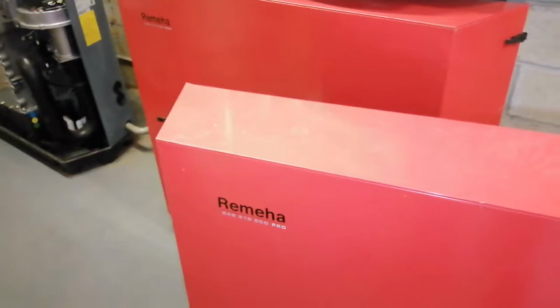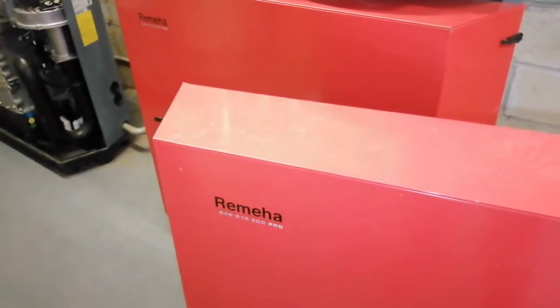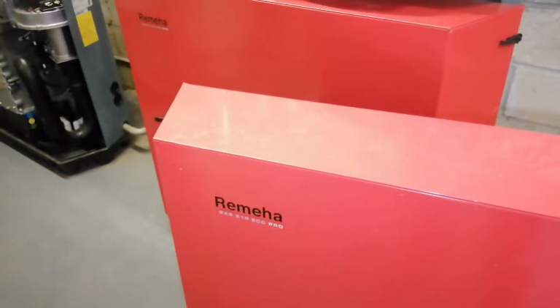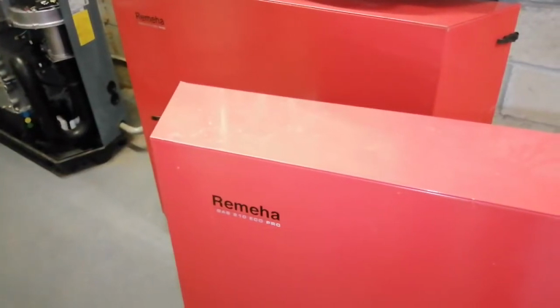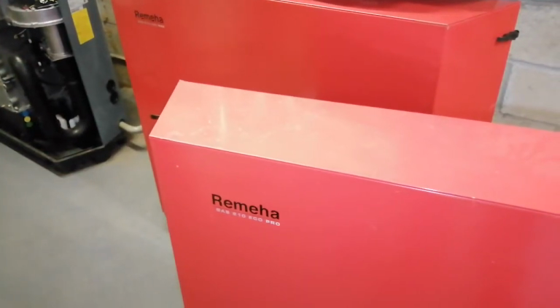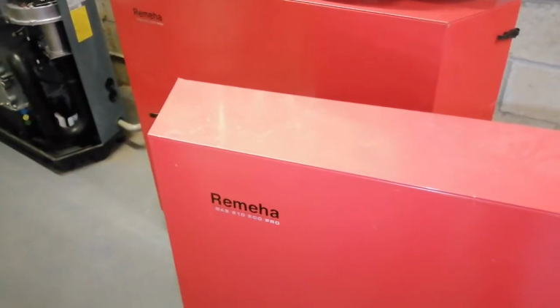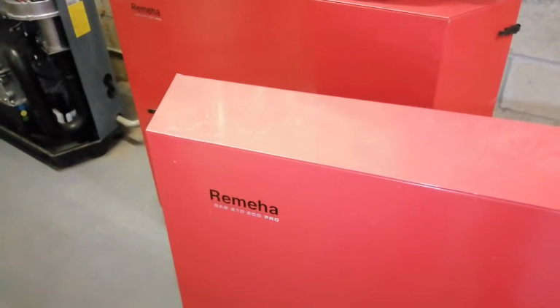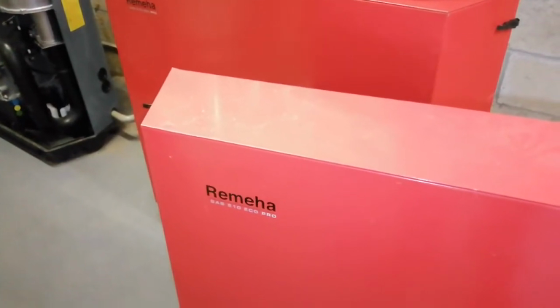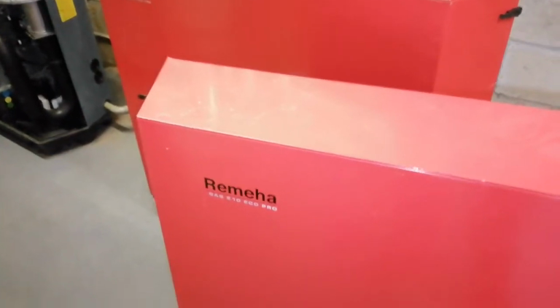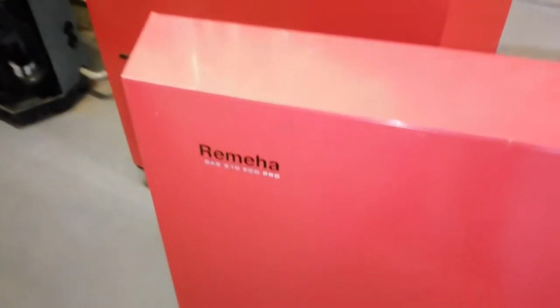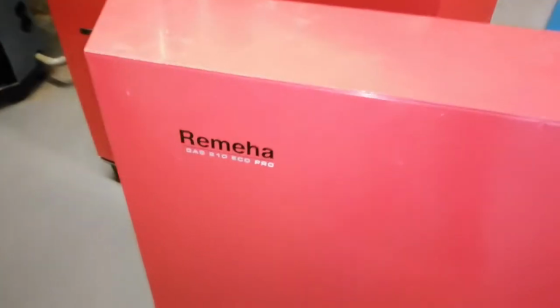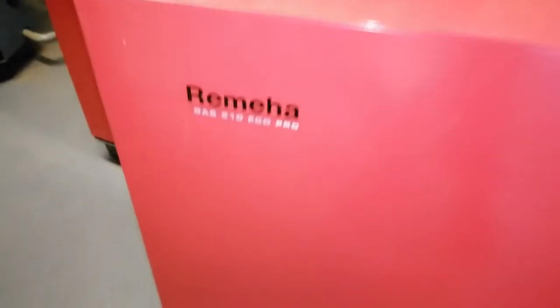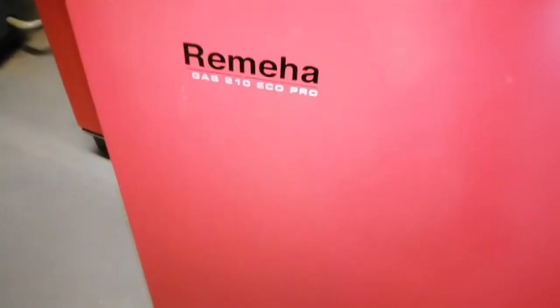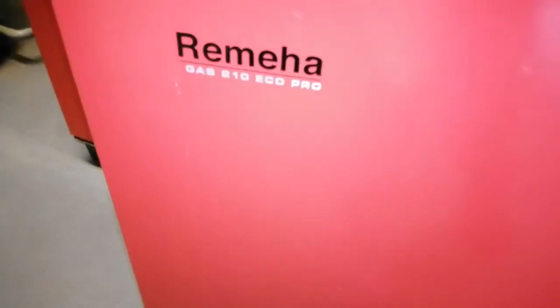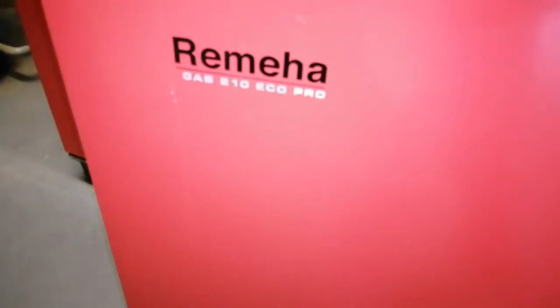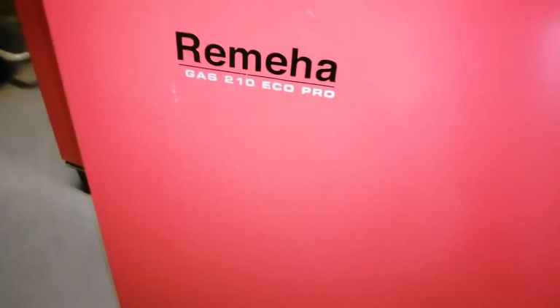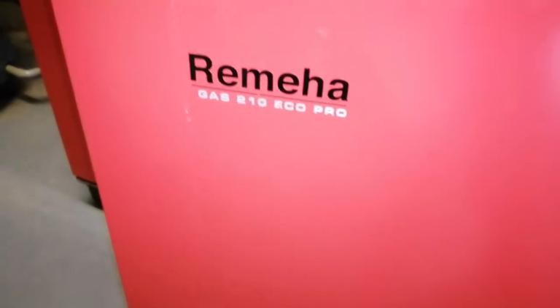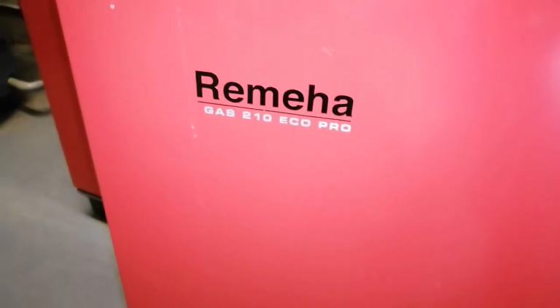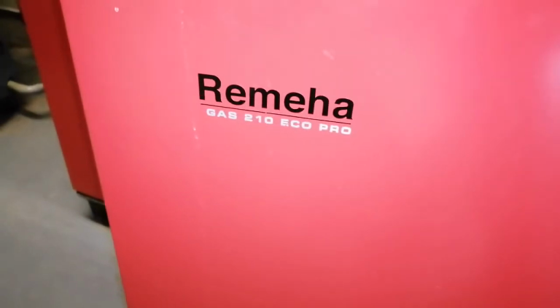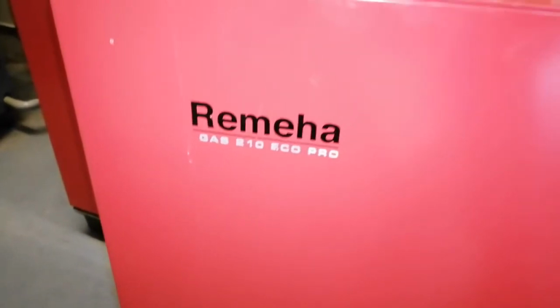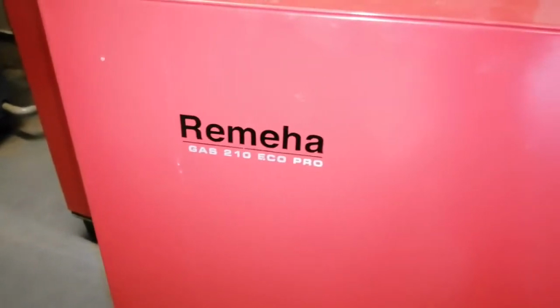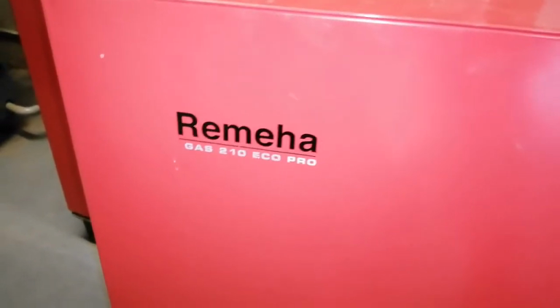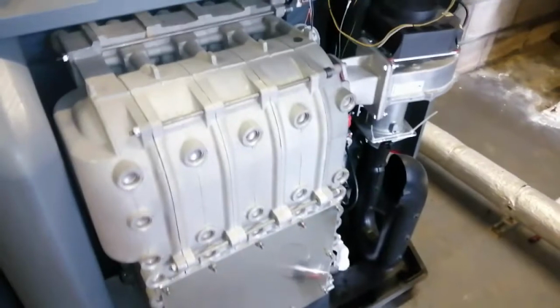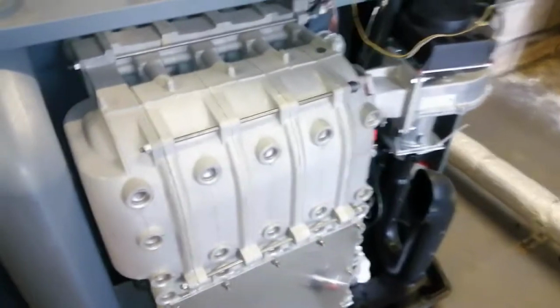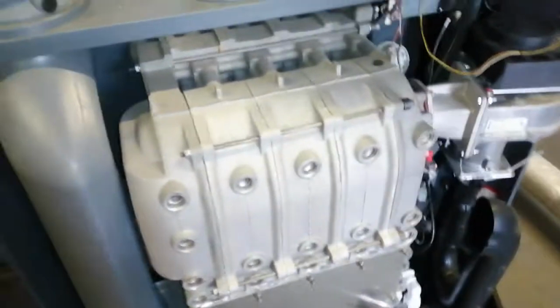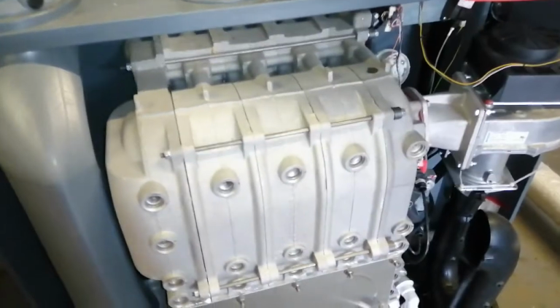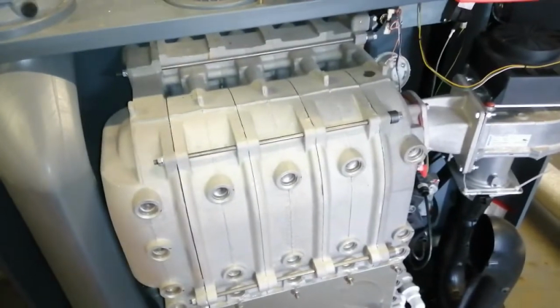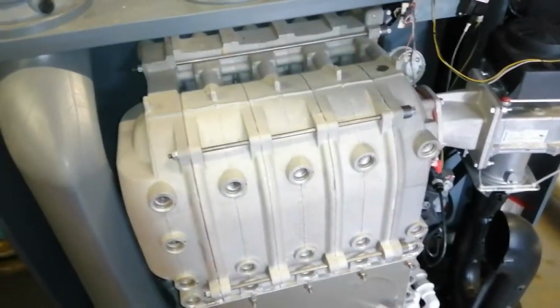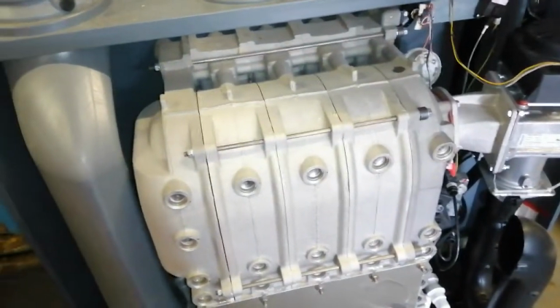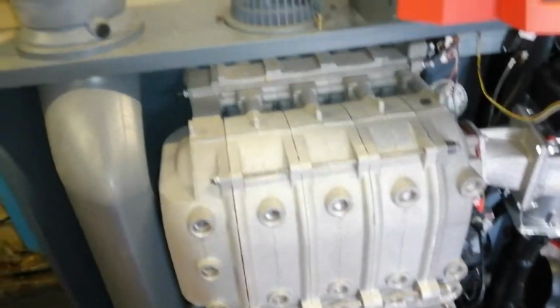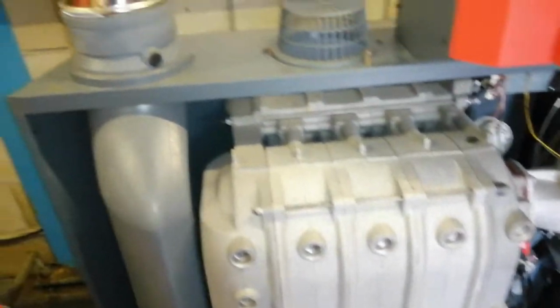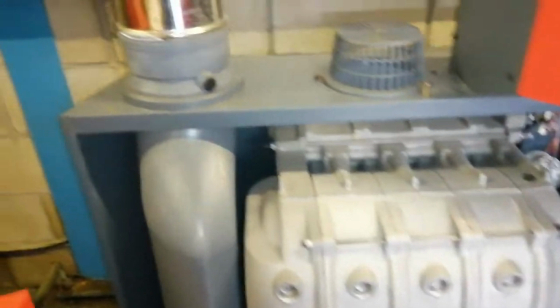Hi, welcome to the Commercial Gas Engineer channel. We're looking at a Romea Gas 210 Eco Pro. Here's the Romea Gas 210 Eco Pro.